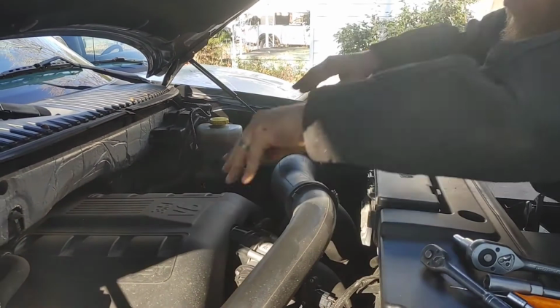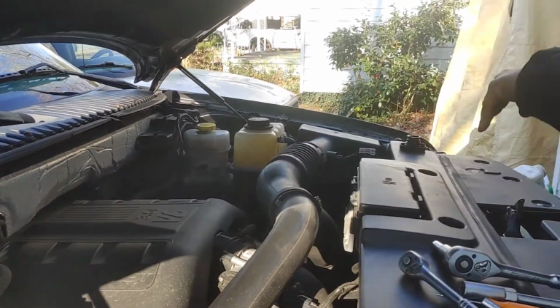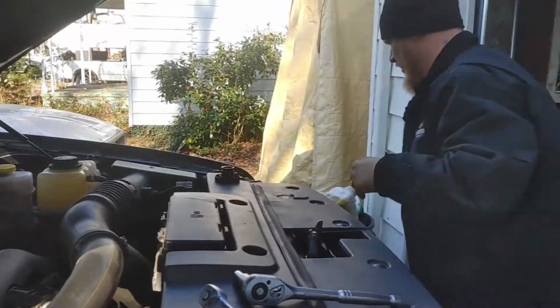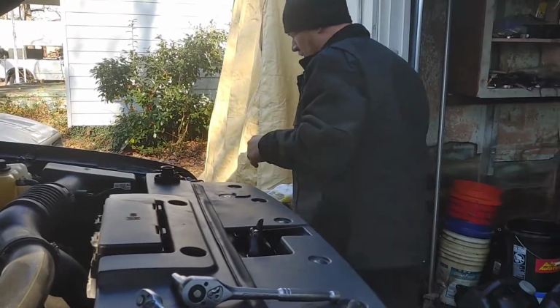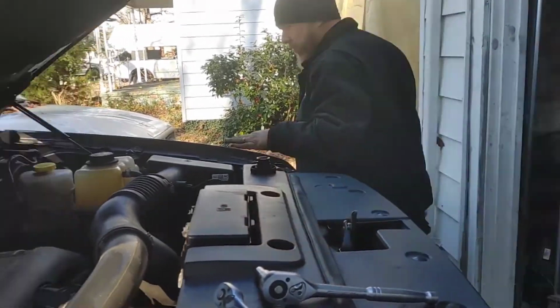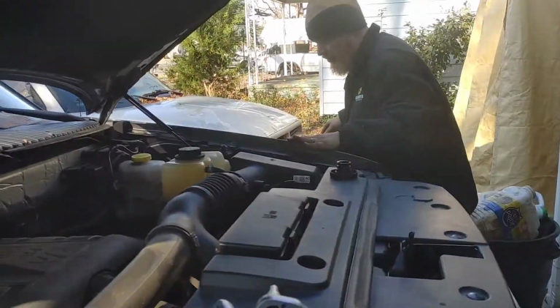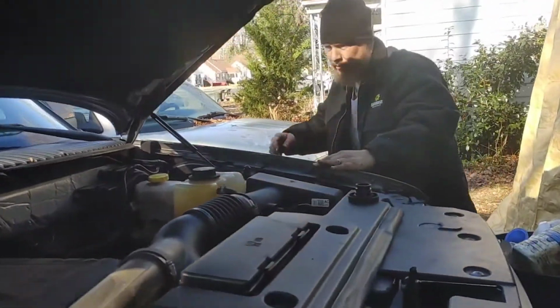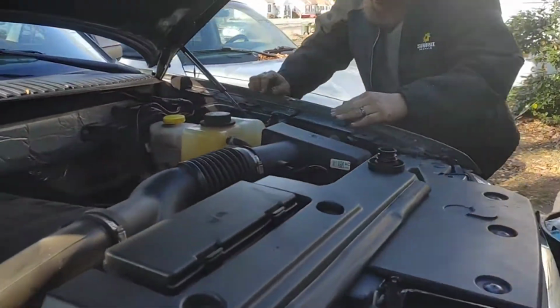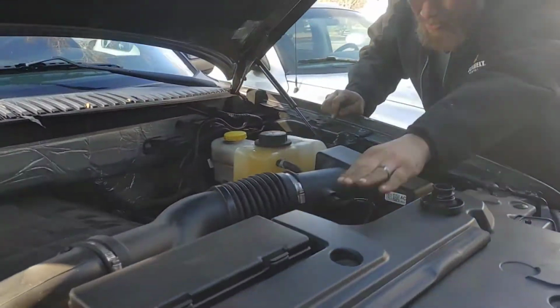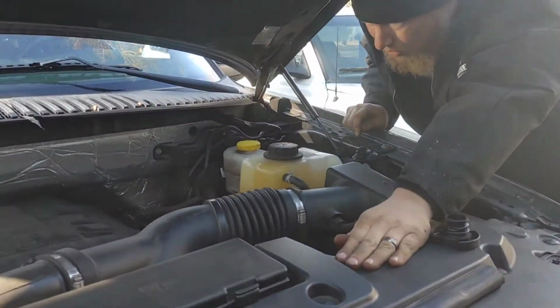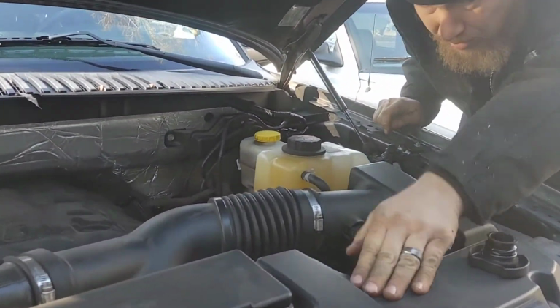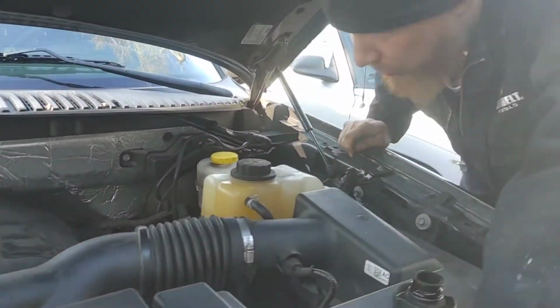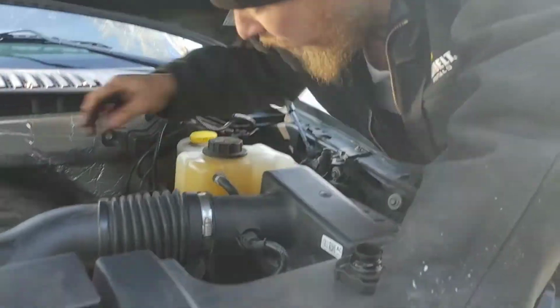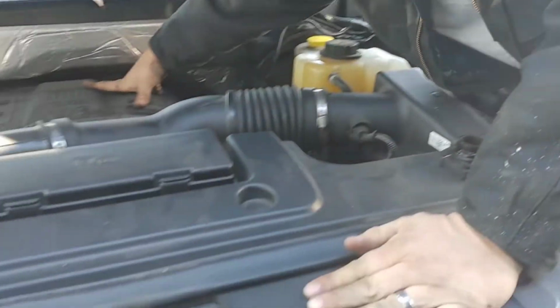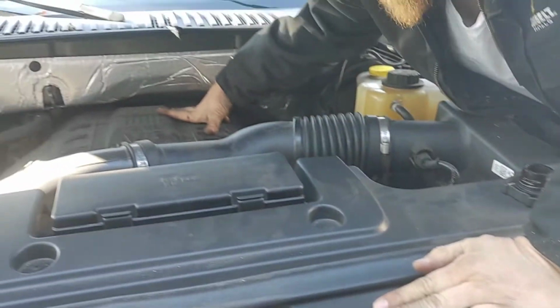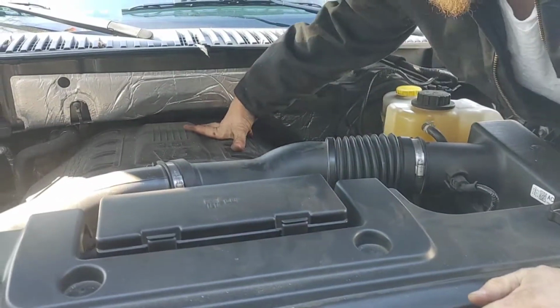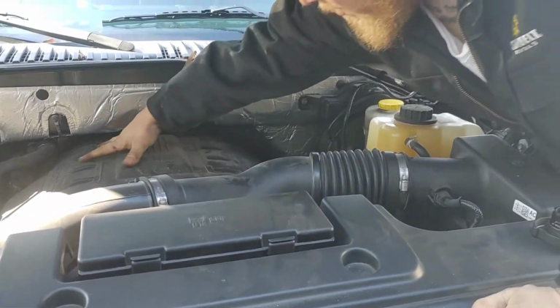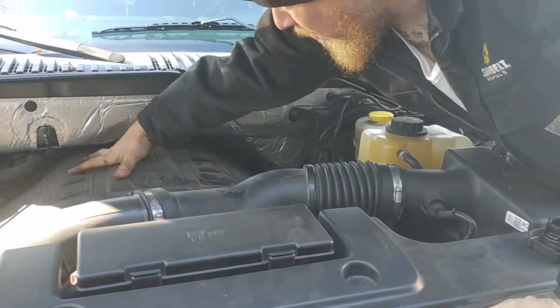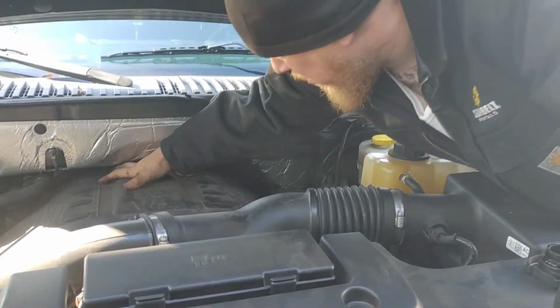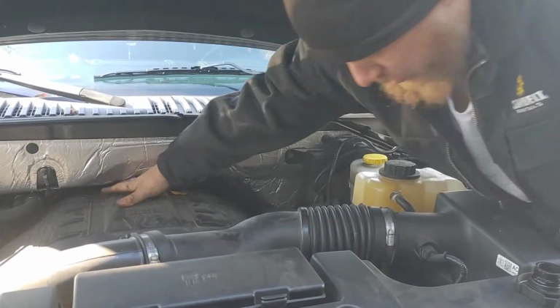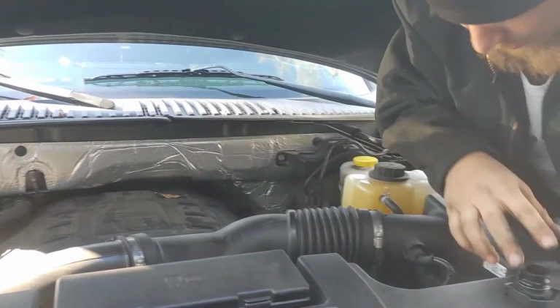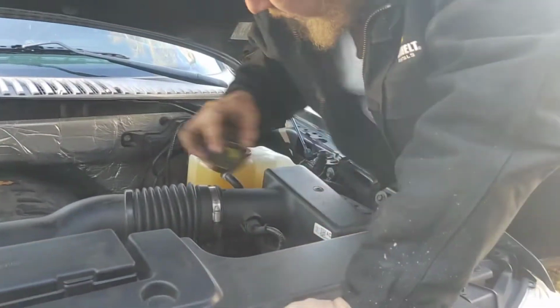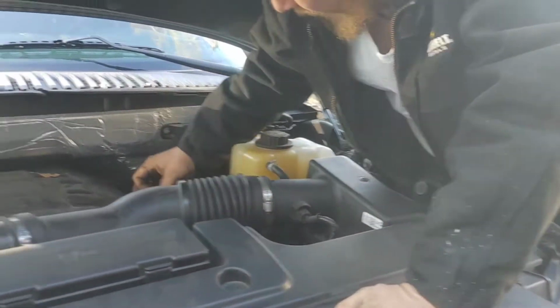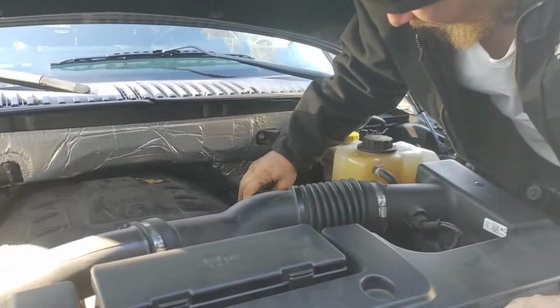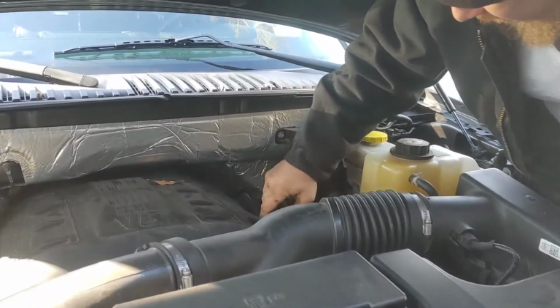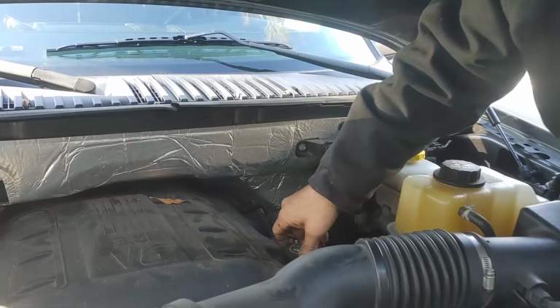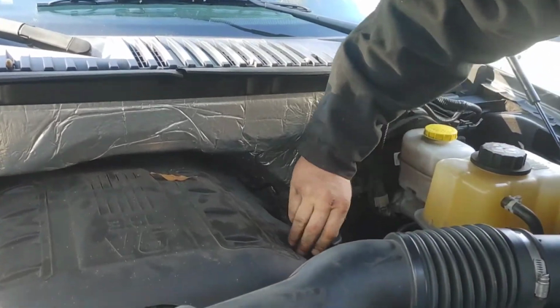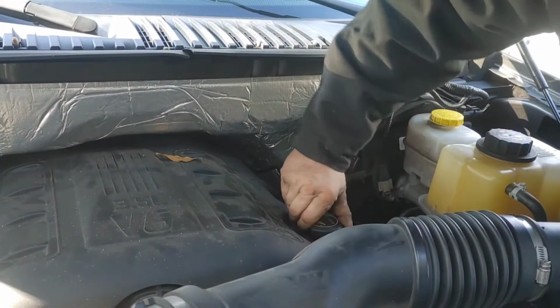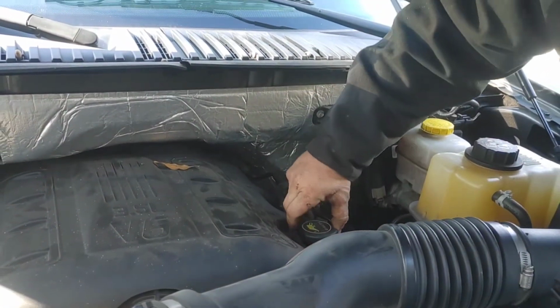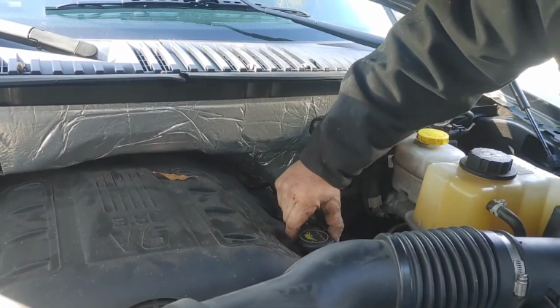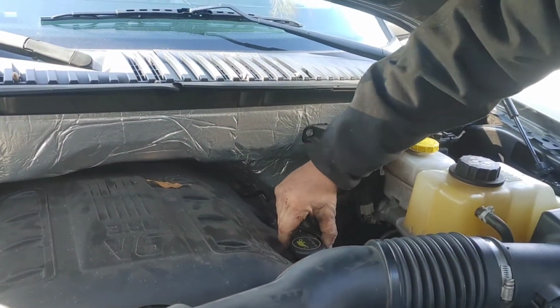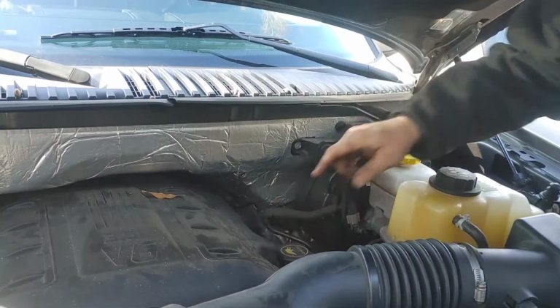Thank you so much for checking out another great episode here on the channel. As you can see, I'm just throwing the plastics back on. You want to make sure your EcoBoost stays nice and pretty for you. And we're going to jump inside, clear this code, and make sure it's gone.